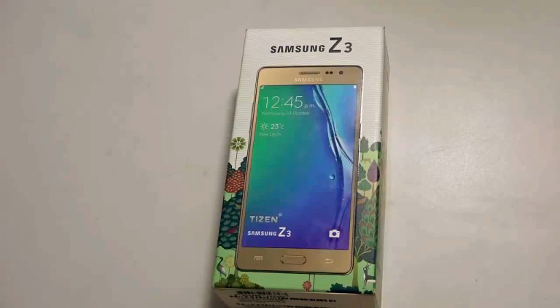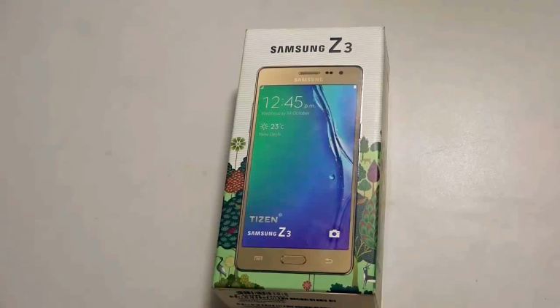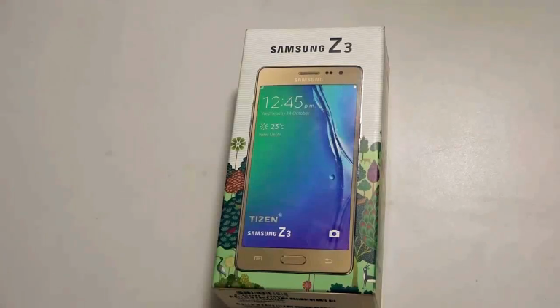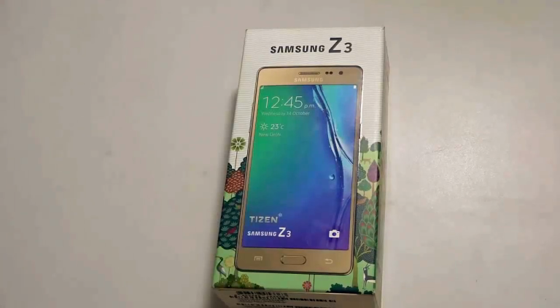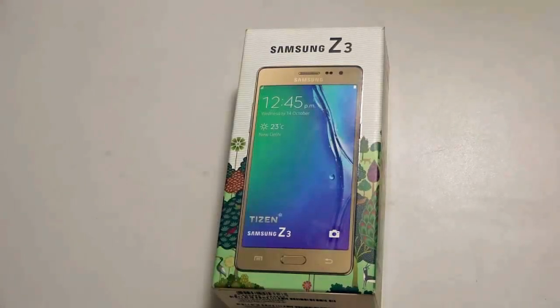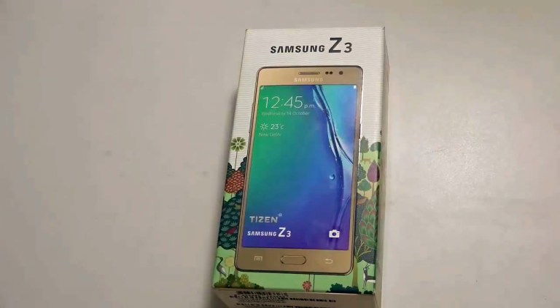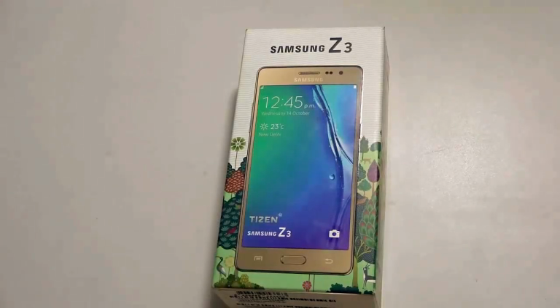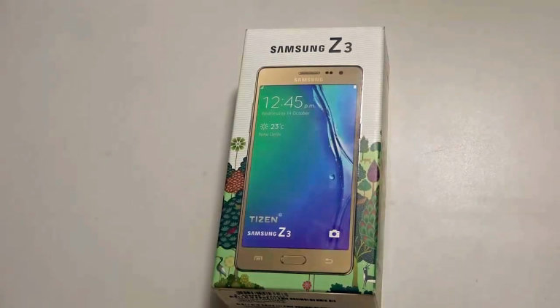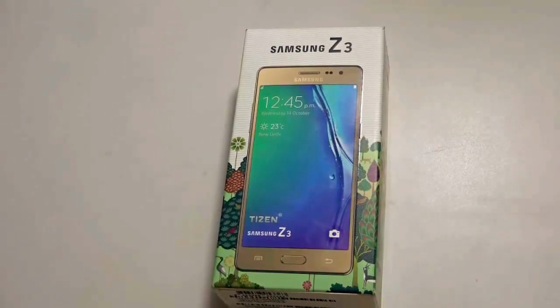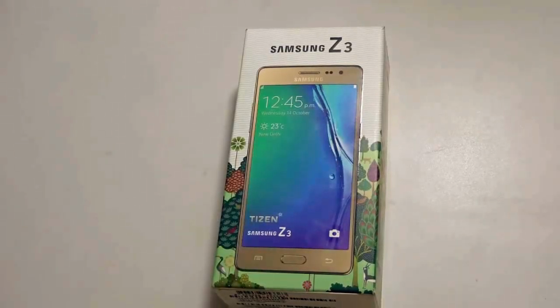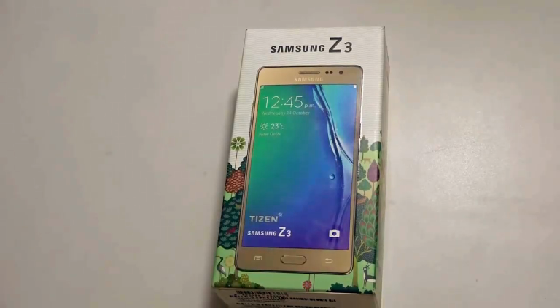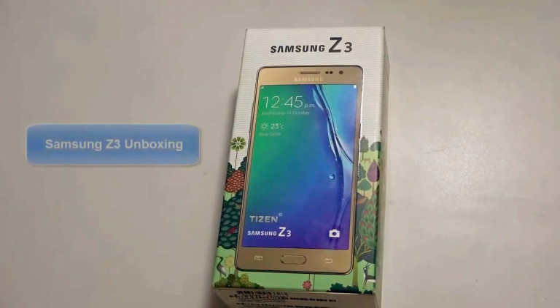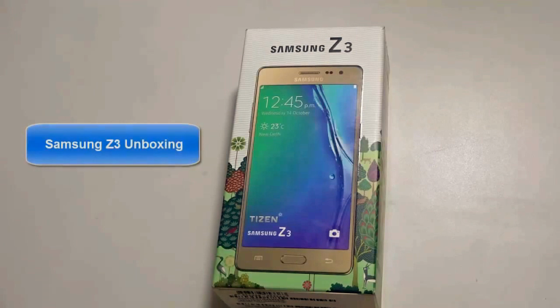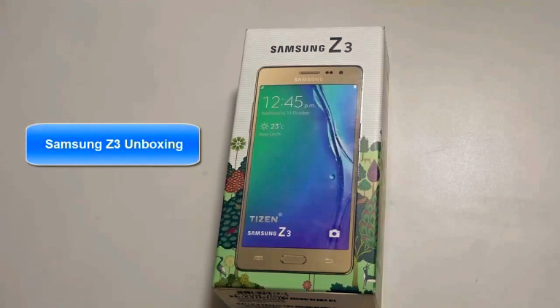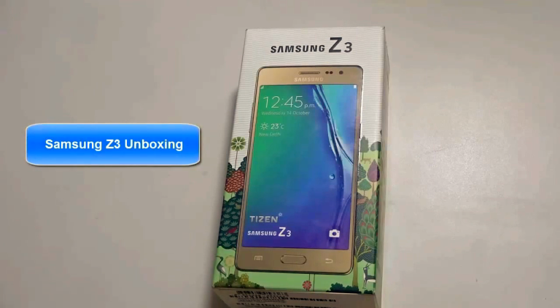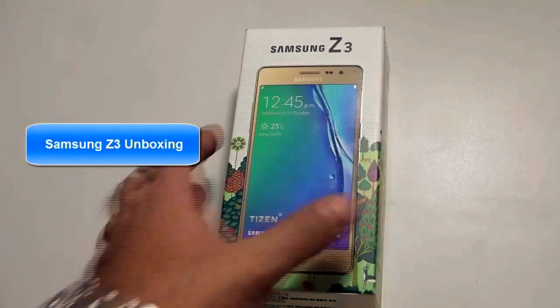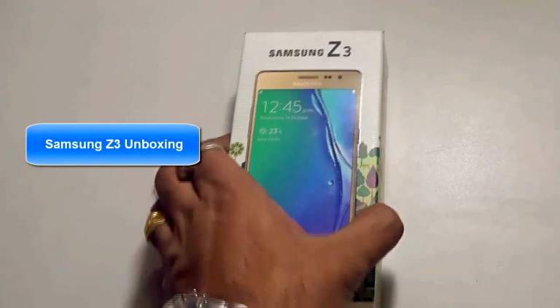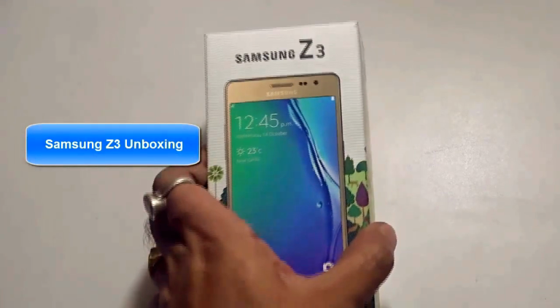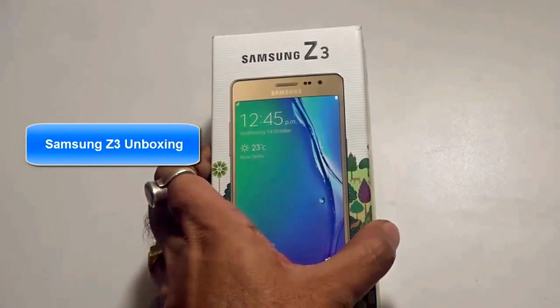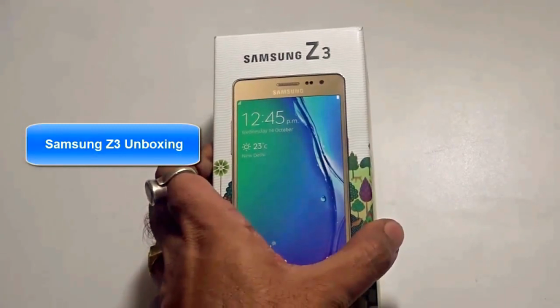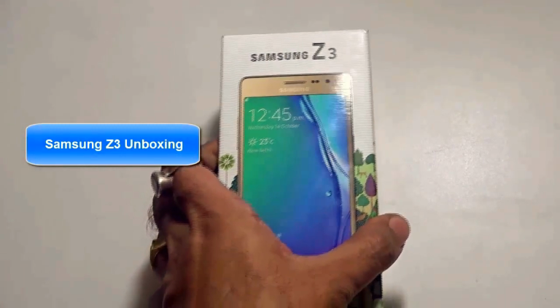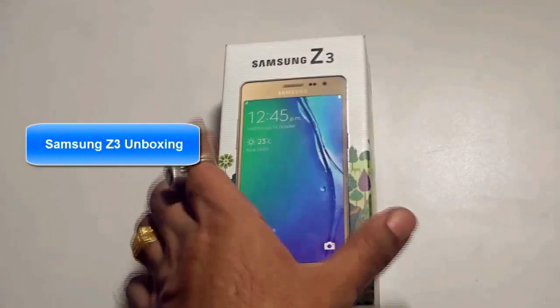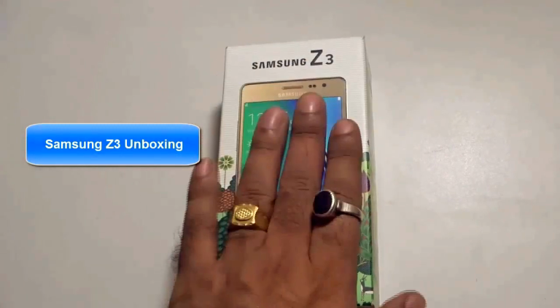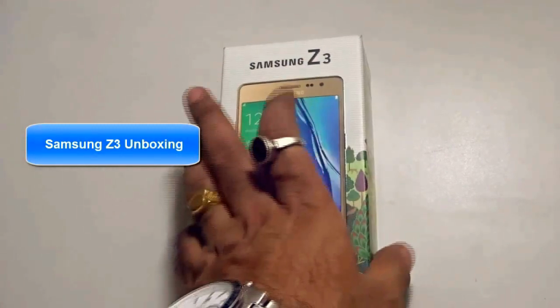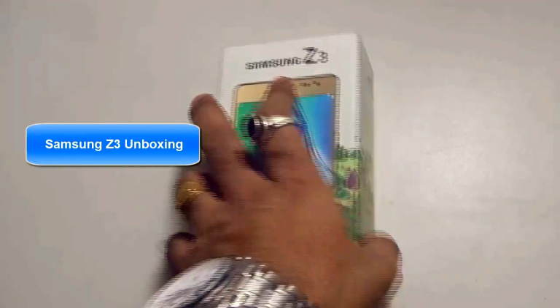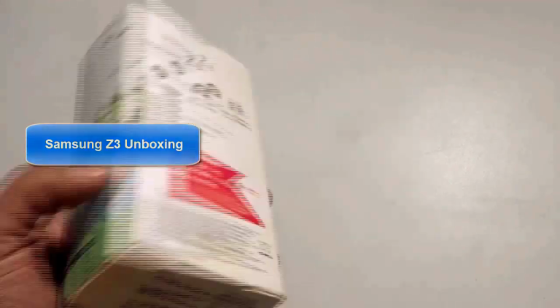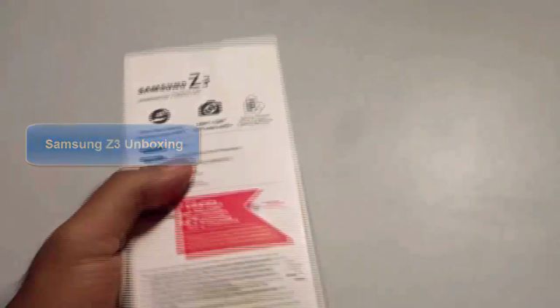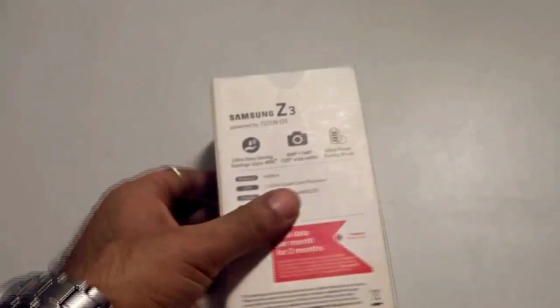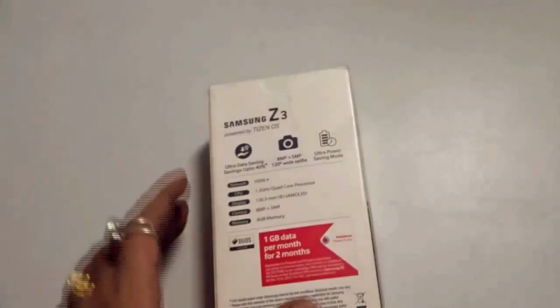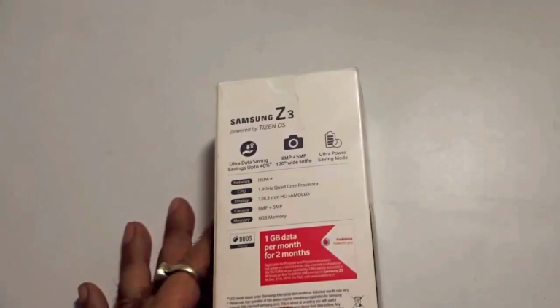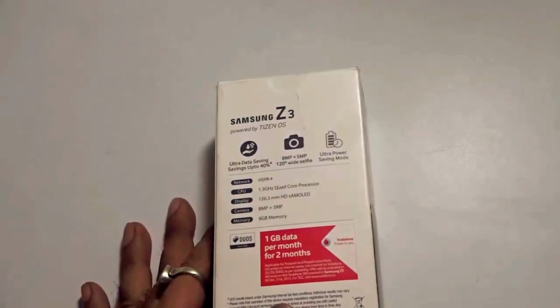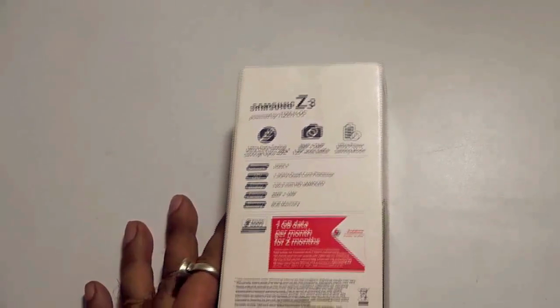Hi guys, what's up? This is Shubhati from eGadgets for you. In this video, I'll do the unboxing of the very new Samsung Z3. It's a new handset from Samsung that runs on the Samsung operating system of Tizen.